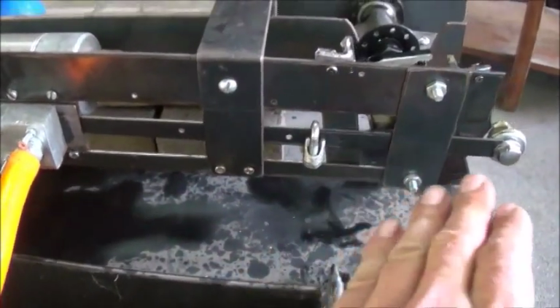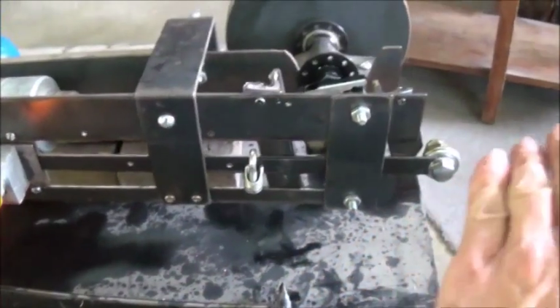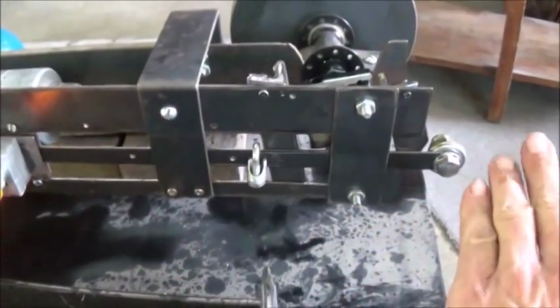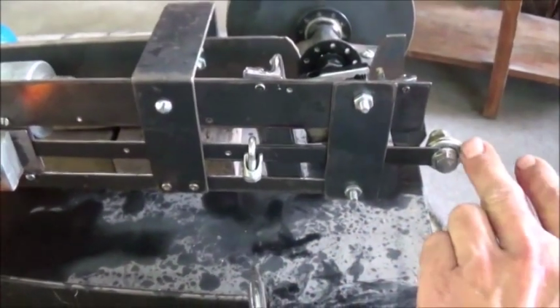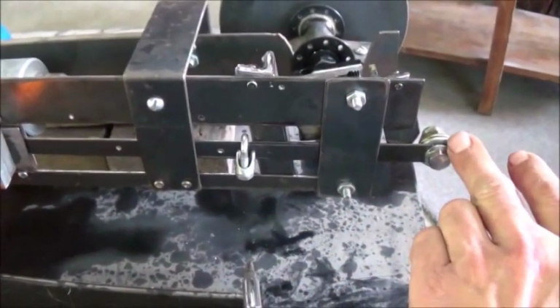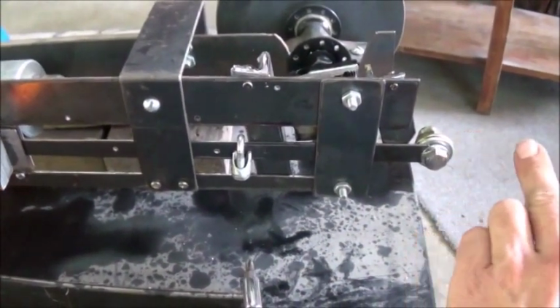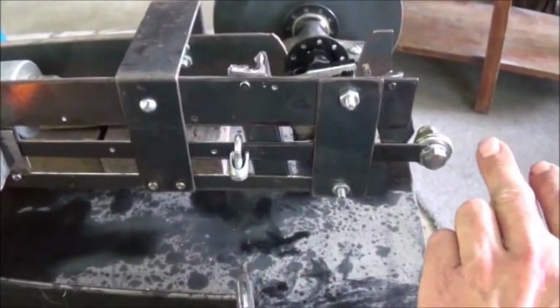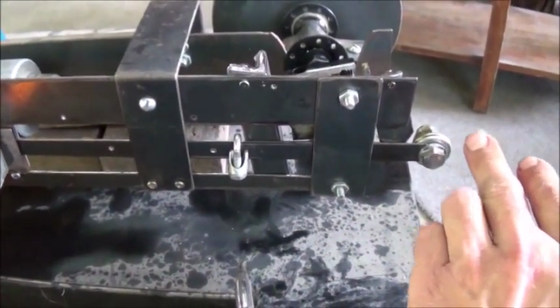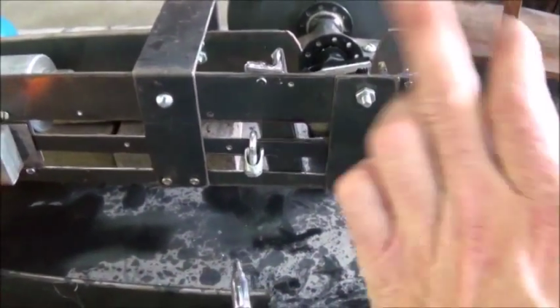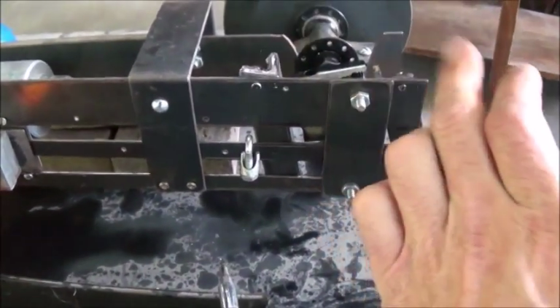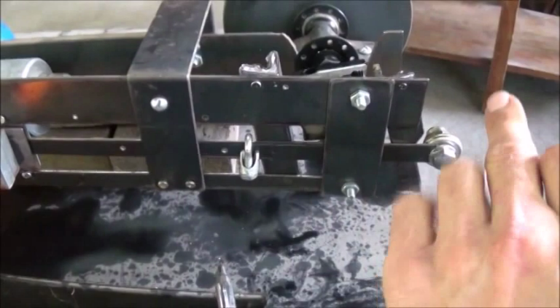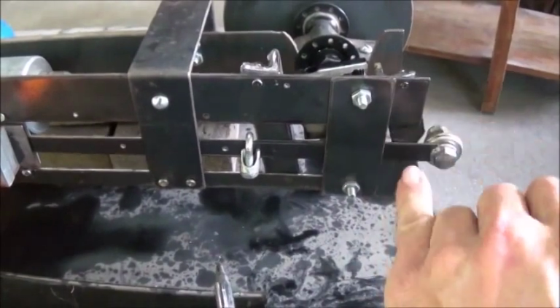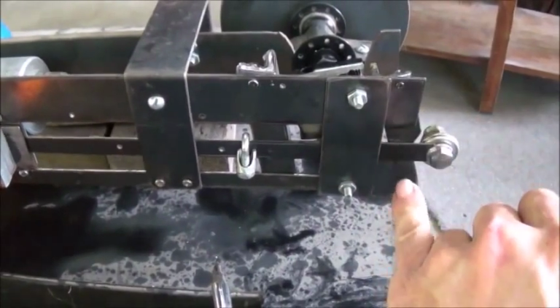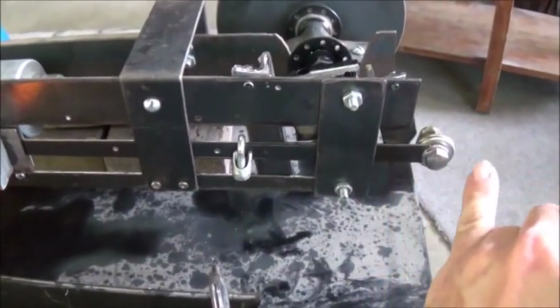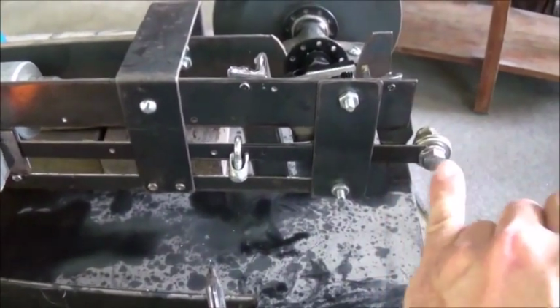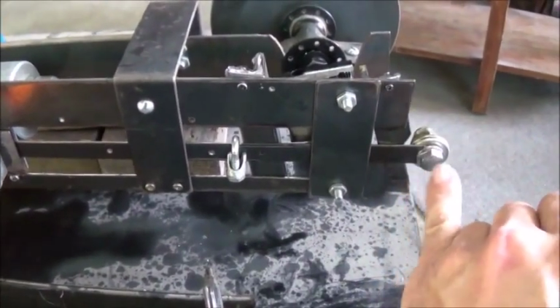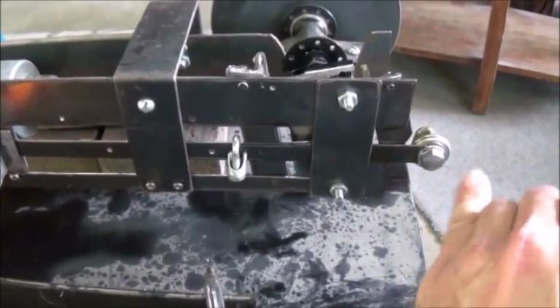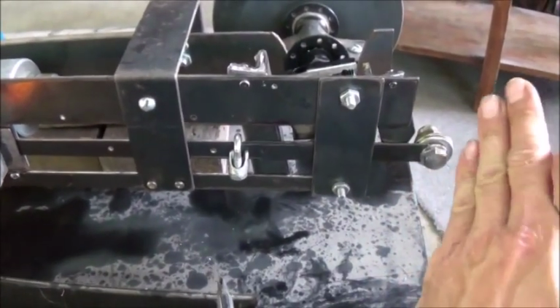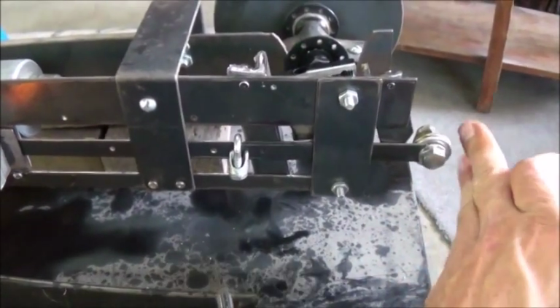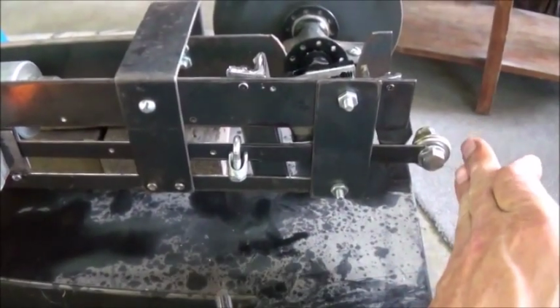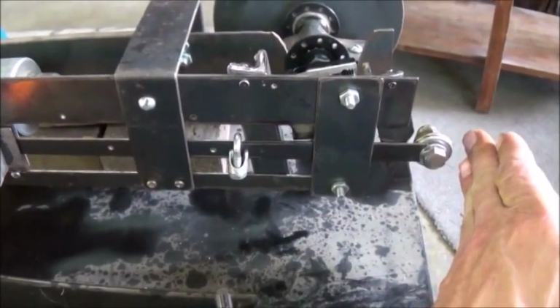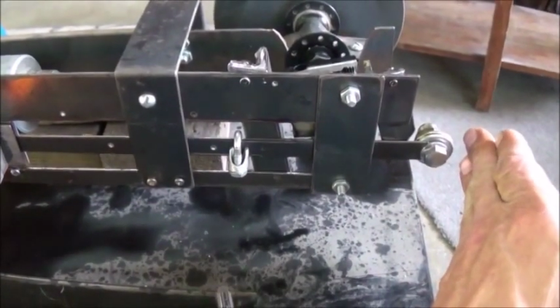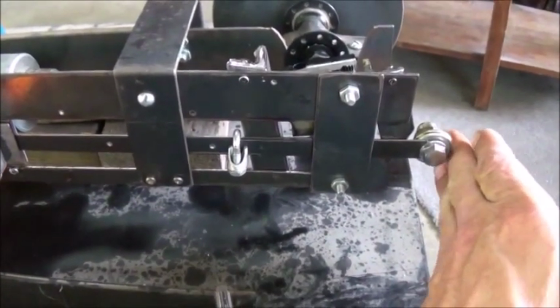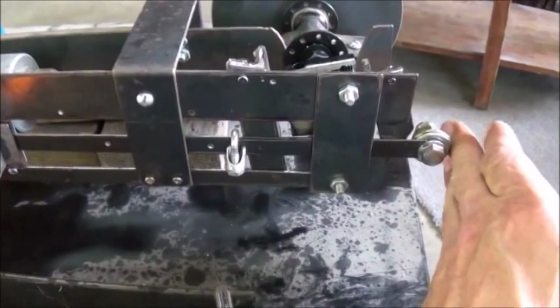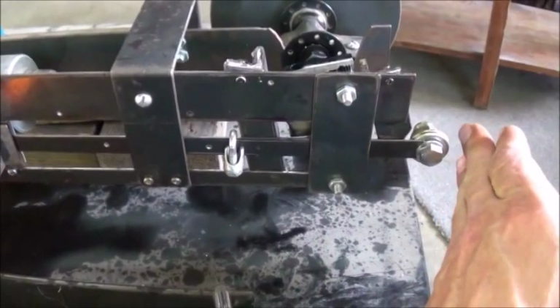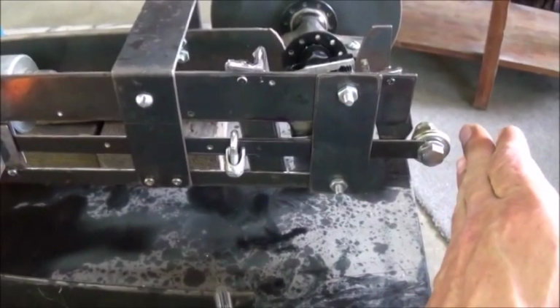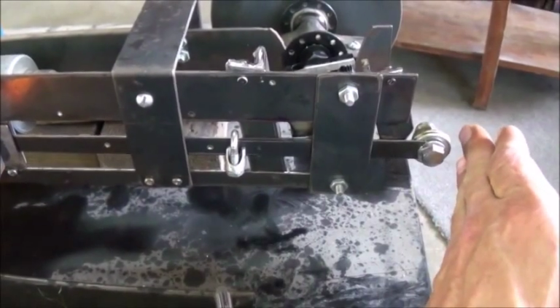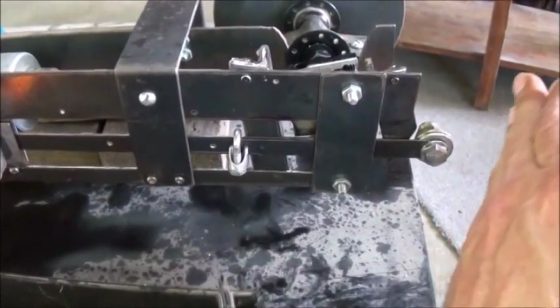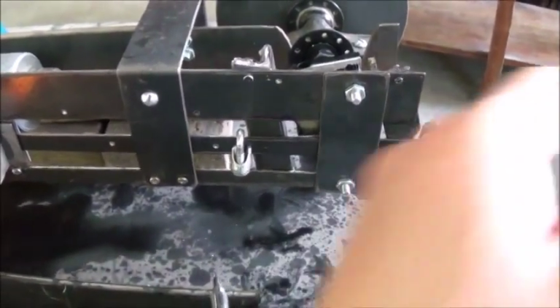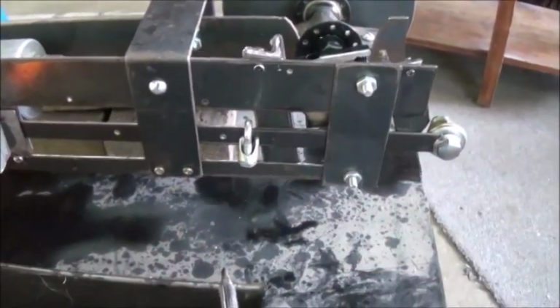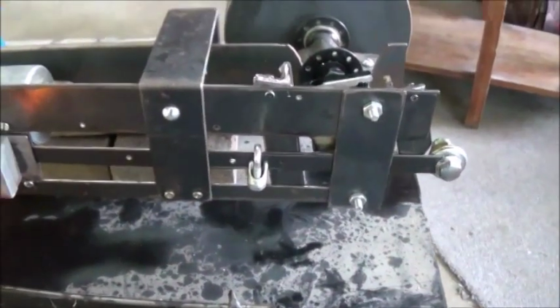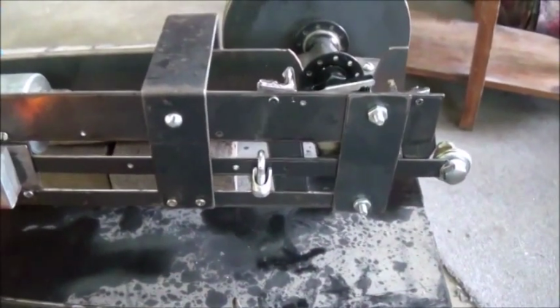Right now I'm only having an issue with the valve coming back too far, because the slap from the slapper is pushing it back just a little too far. So I've got to hold my finger just off from it and let this bump into my finger as a stop, and that keeps it running just fine.